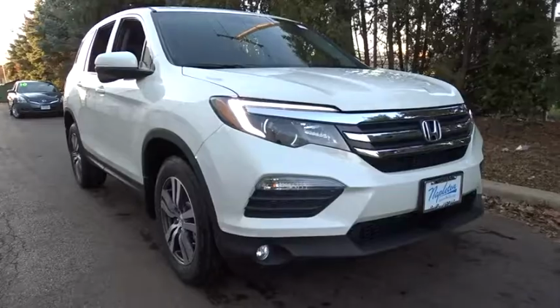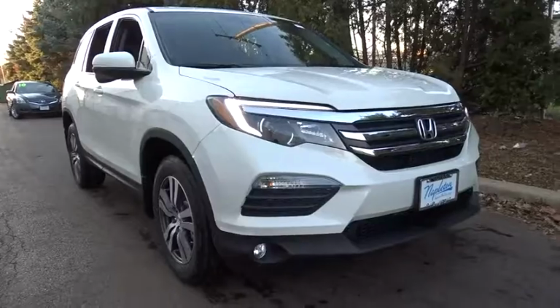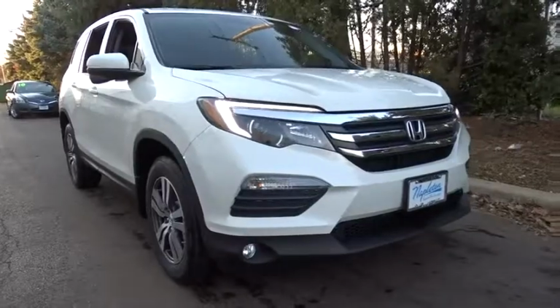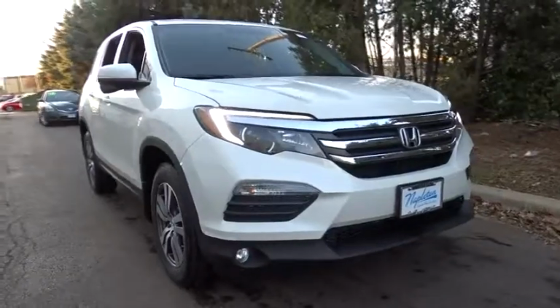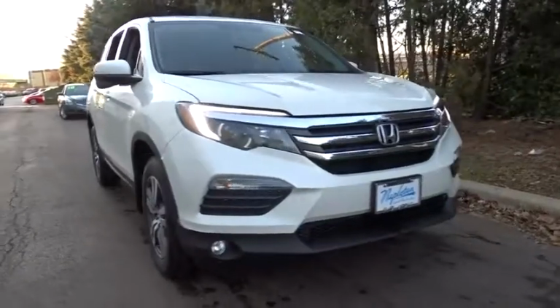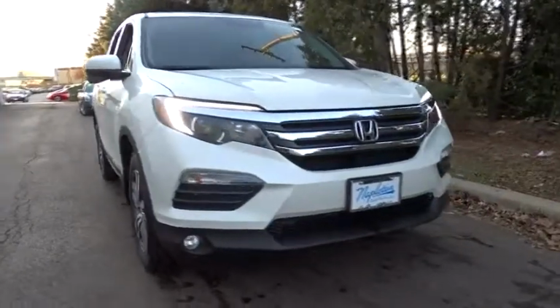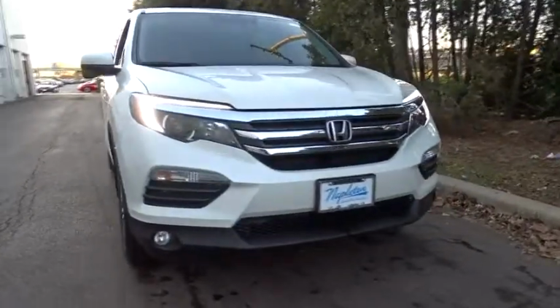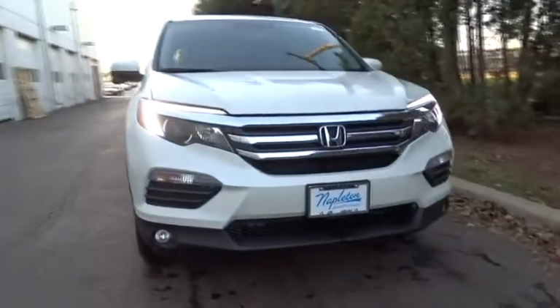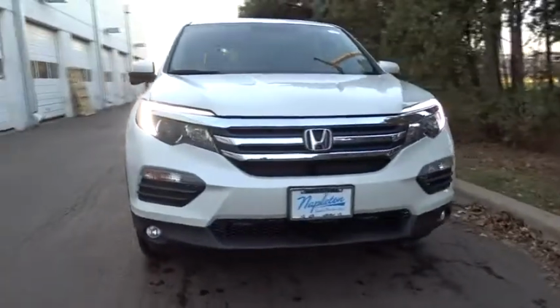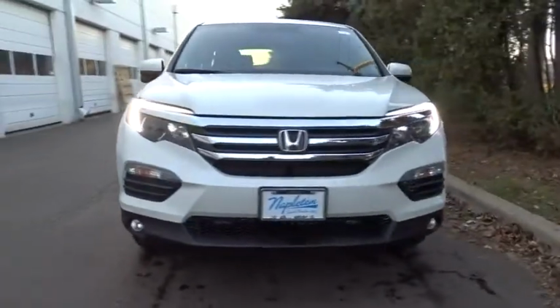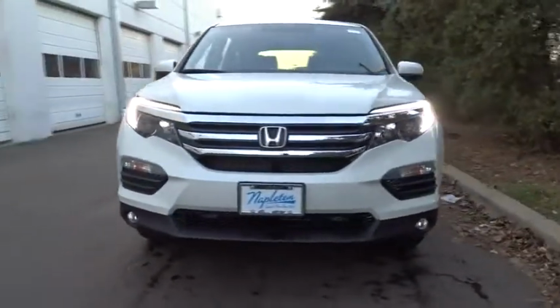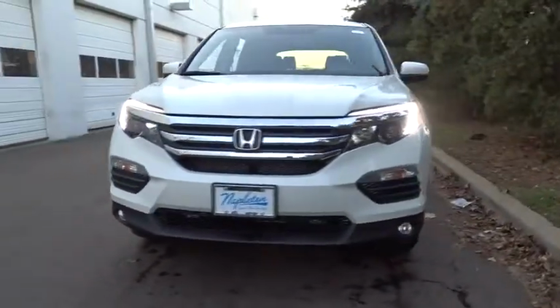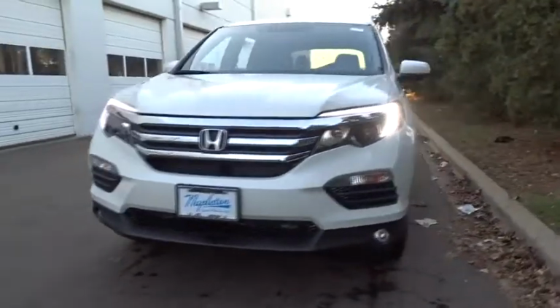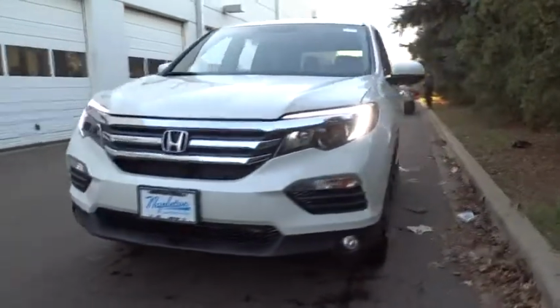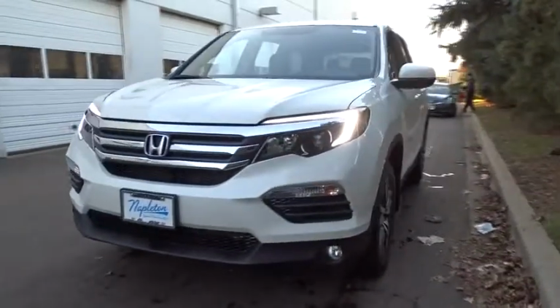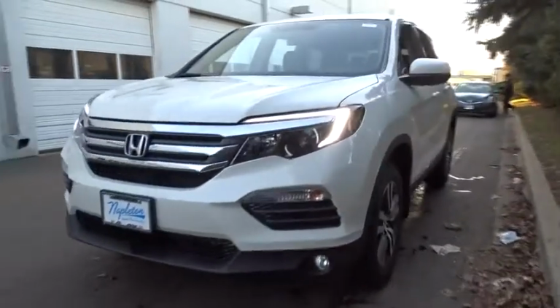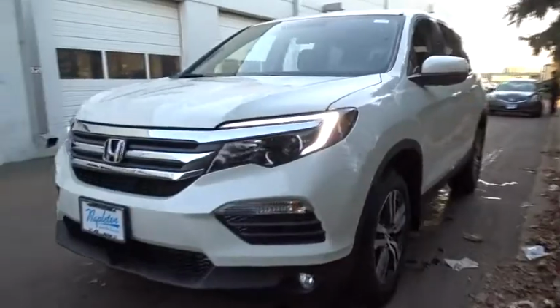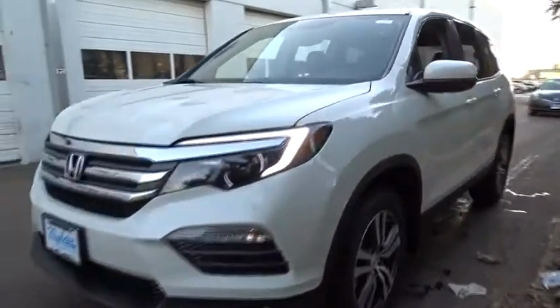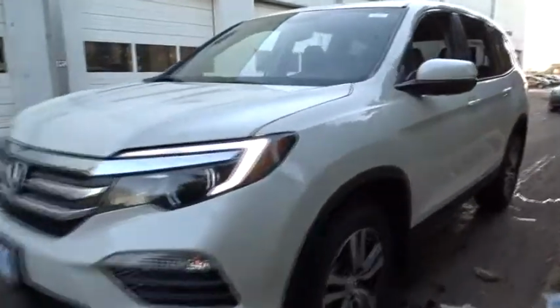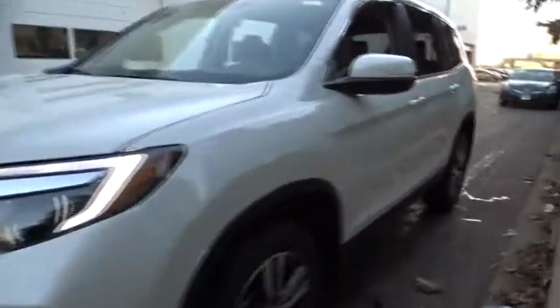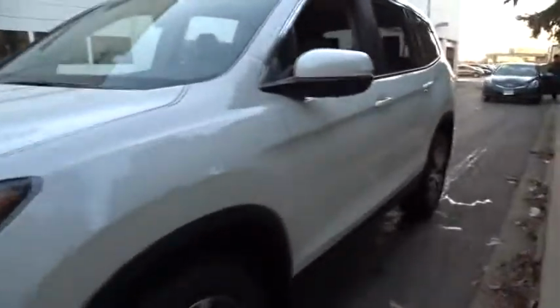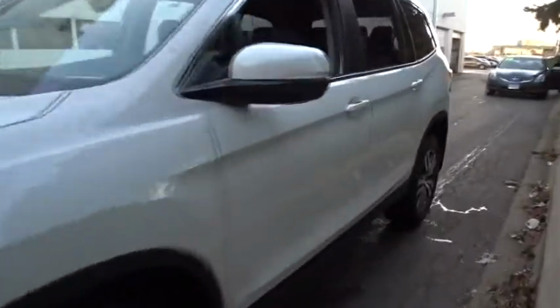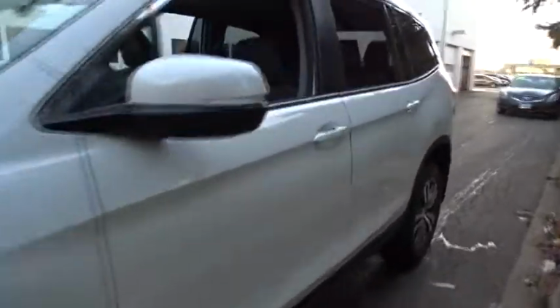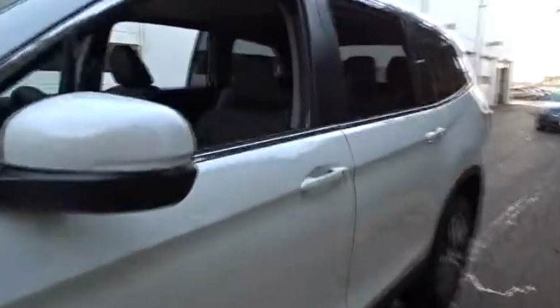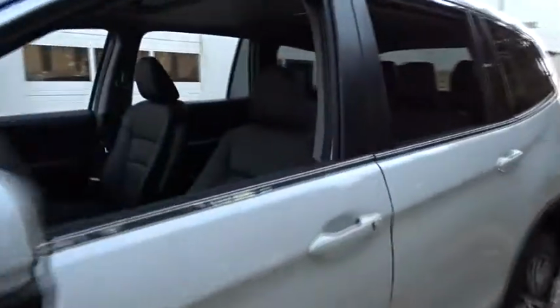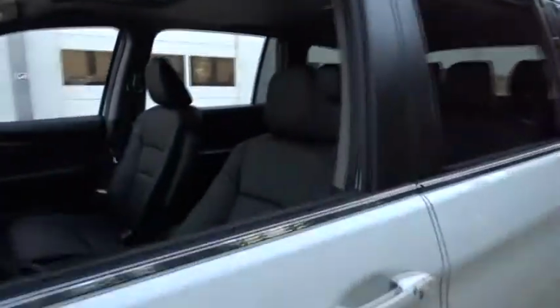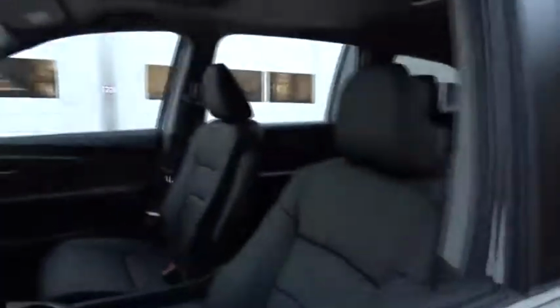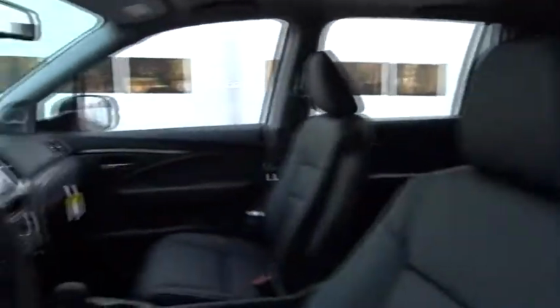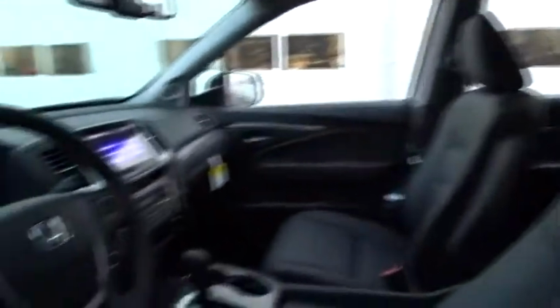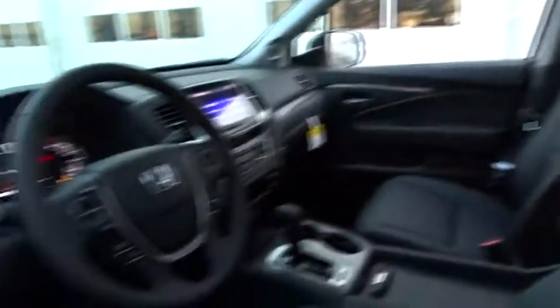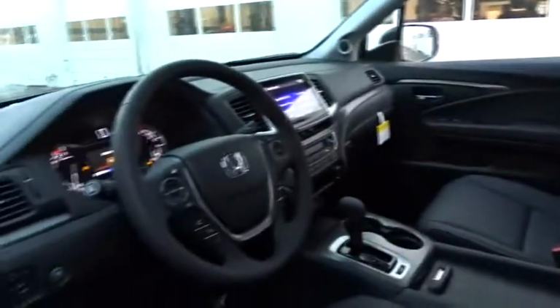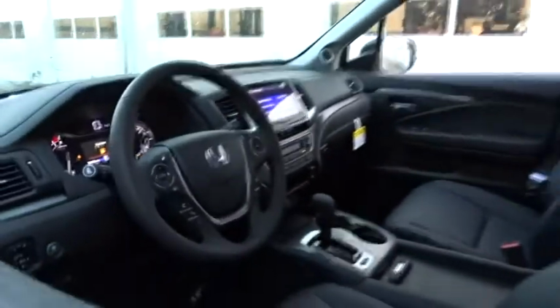The 2017 Honda Pilot. Optimal utility. Indulgent interior. Powerful performer. You'll be ready for almost anything in the Honda Pilot.